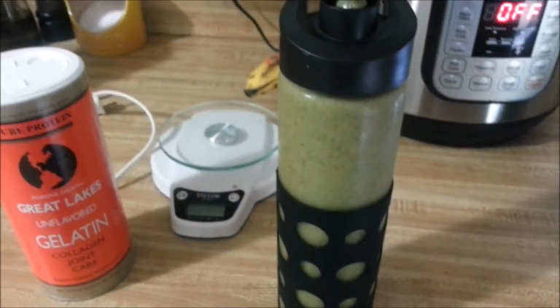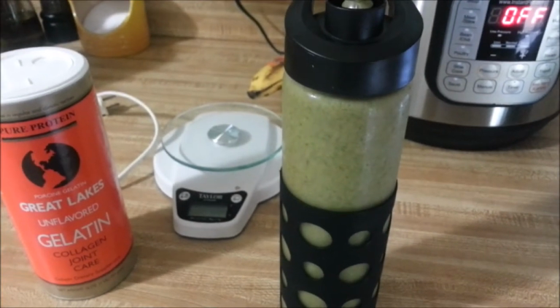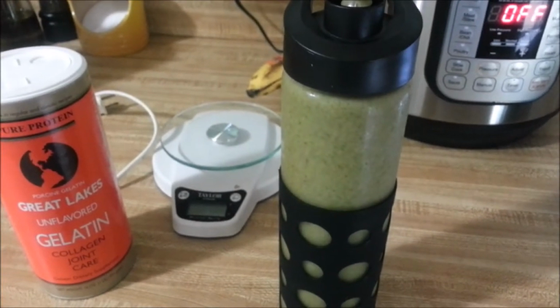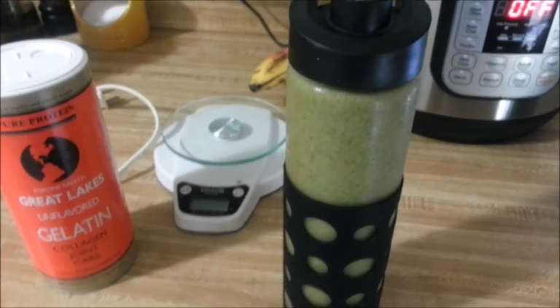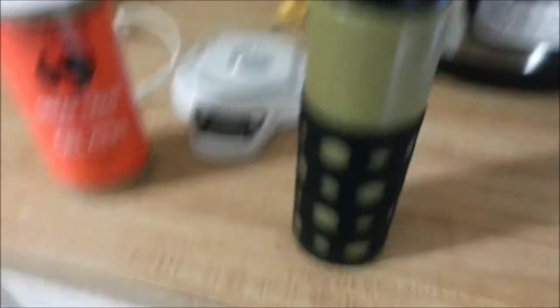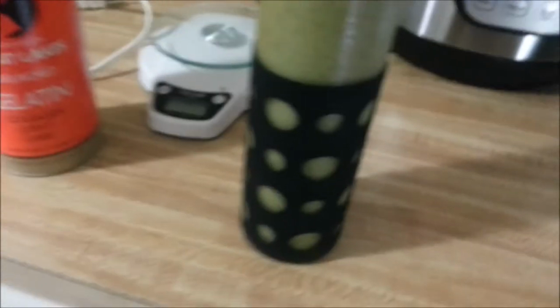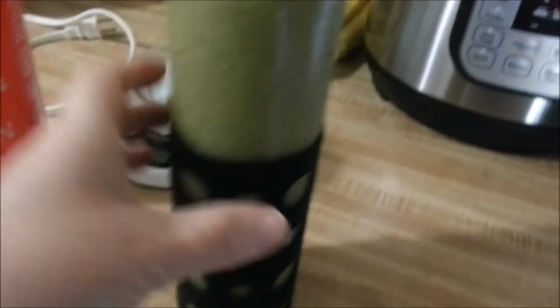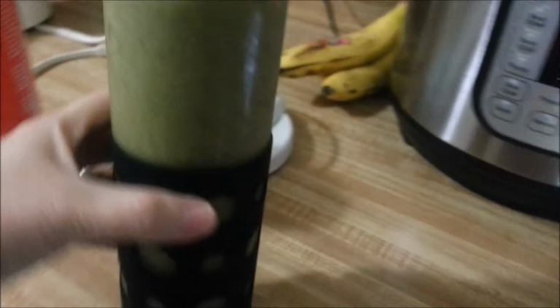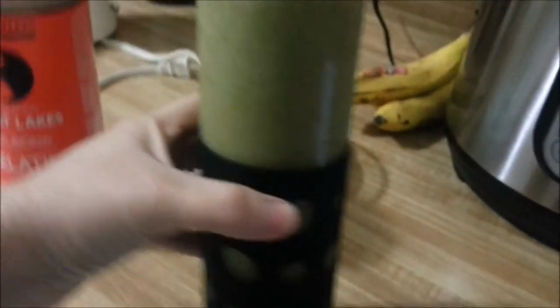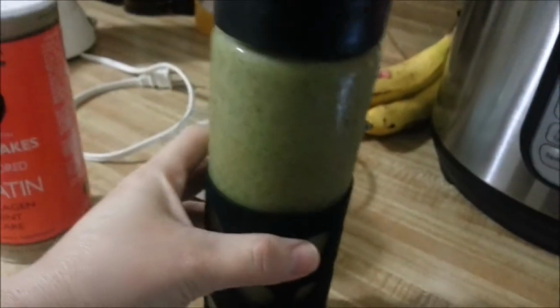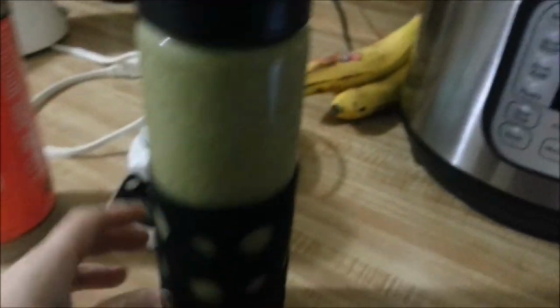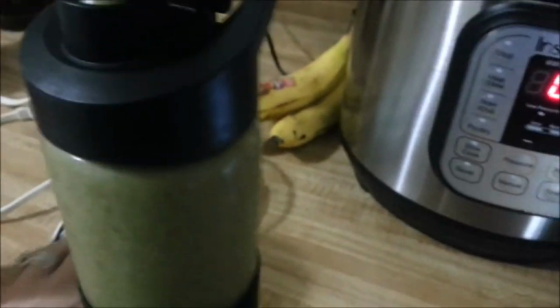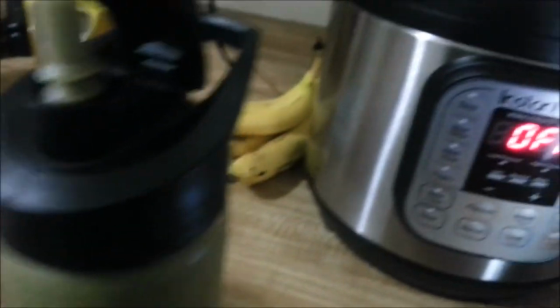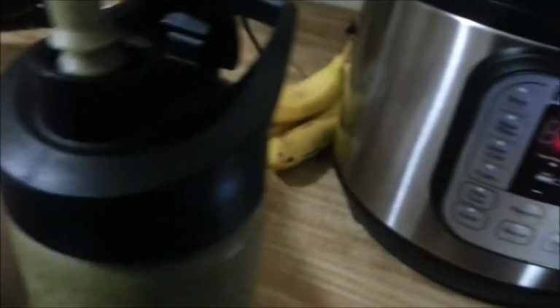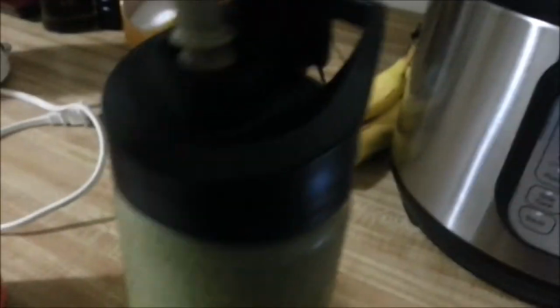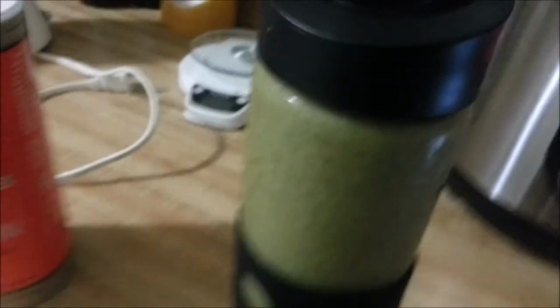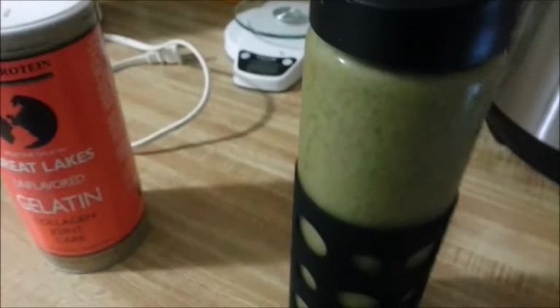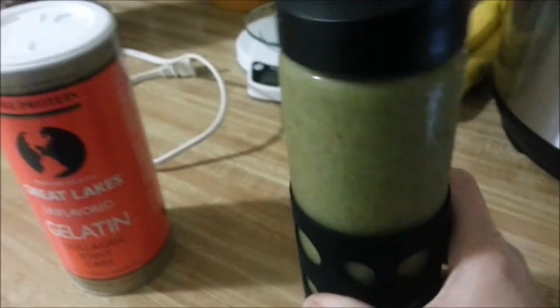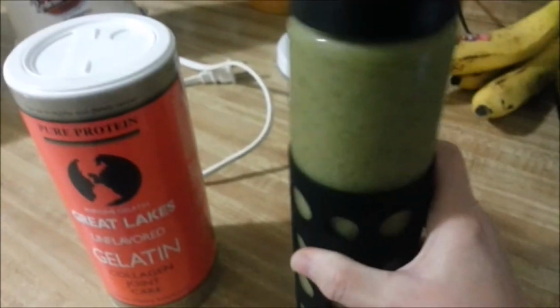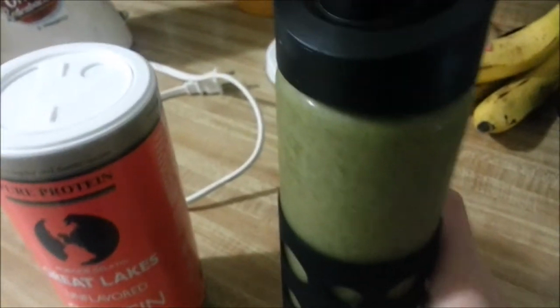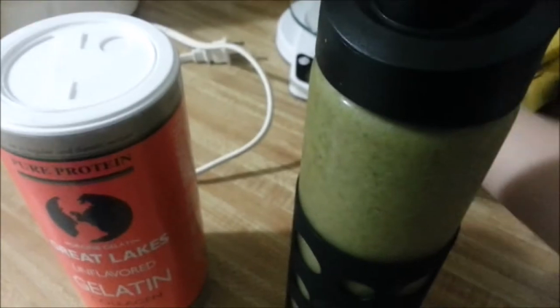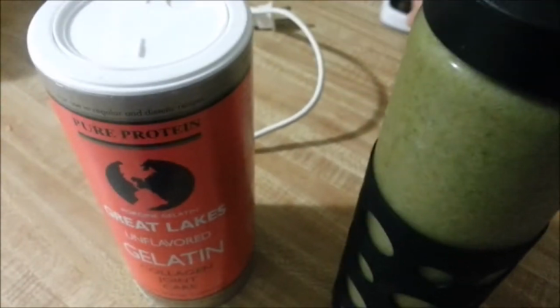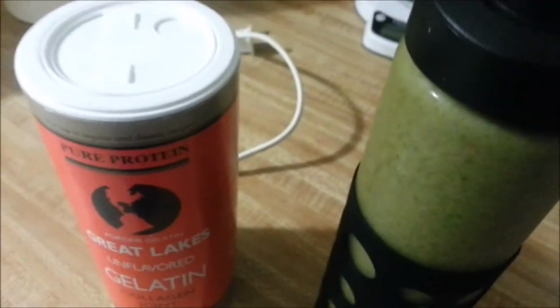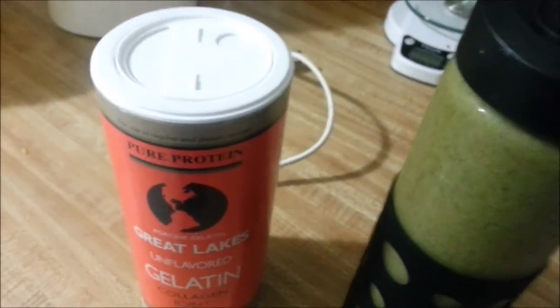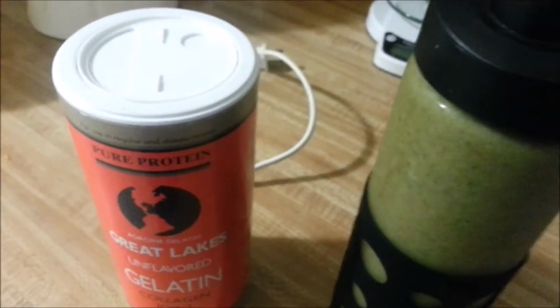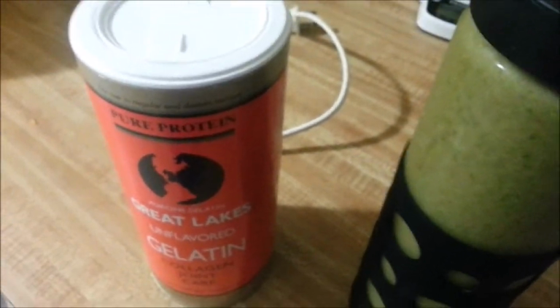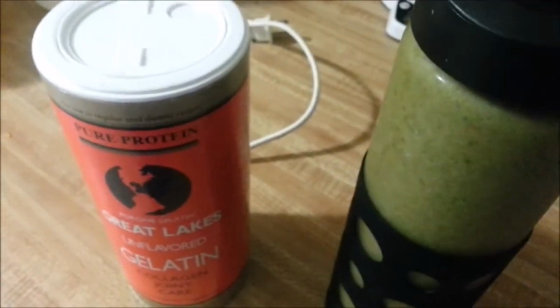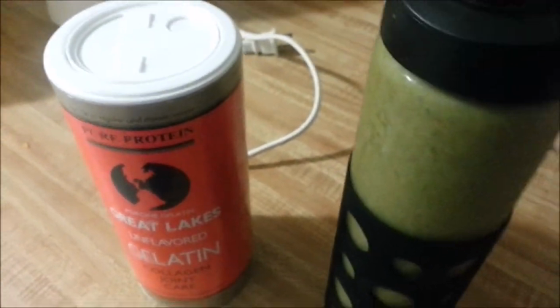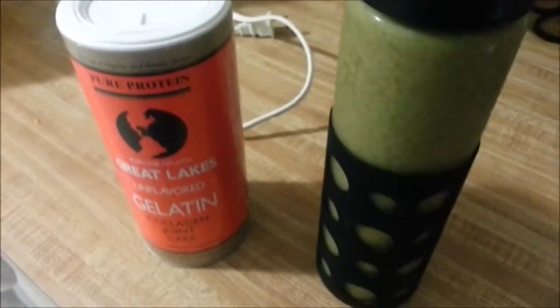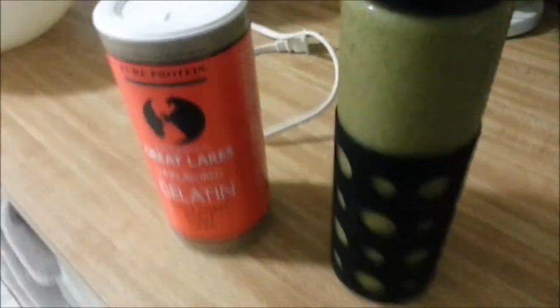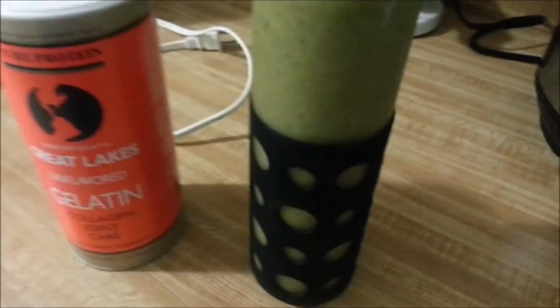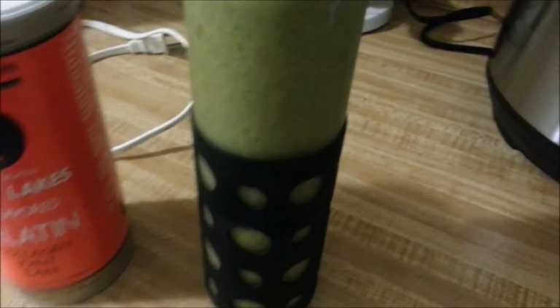Hey guys, it's me. This is a smoothie. I'm still not feeling great, so I'm going to have this and see how it goes. This may be the only thing I eat tonight. I don't know.